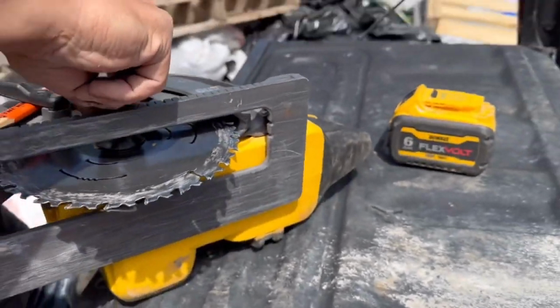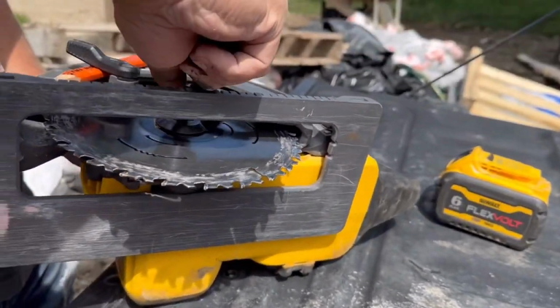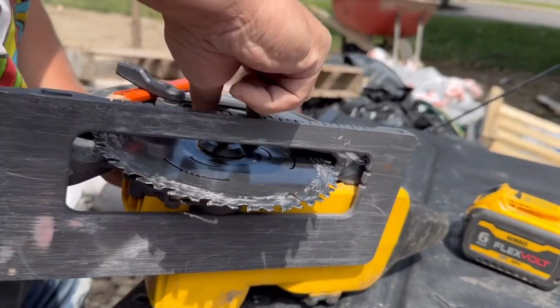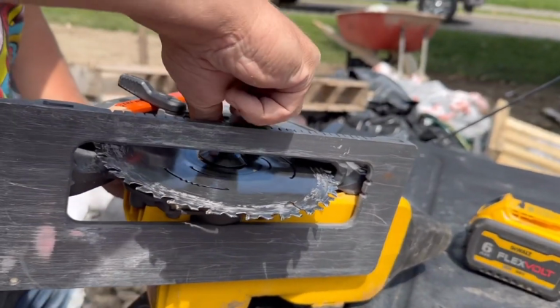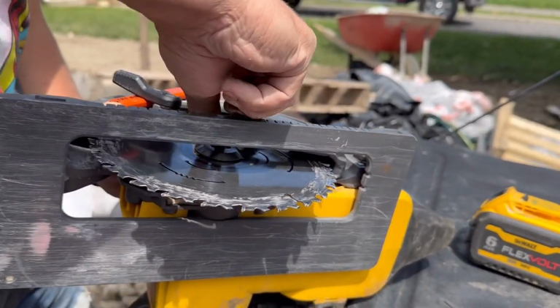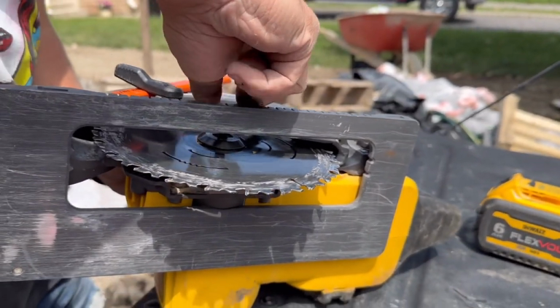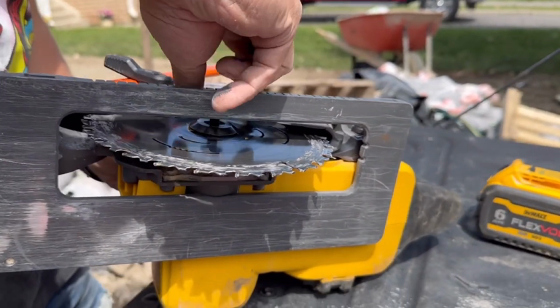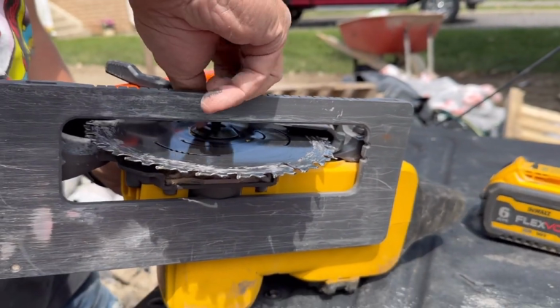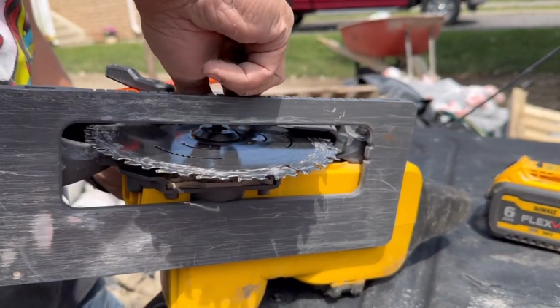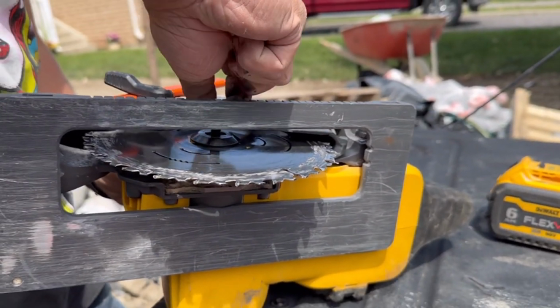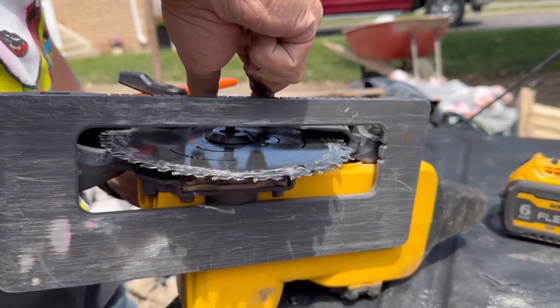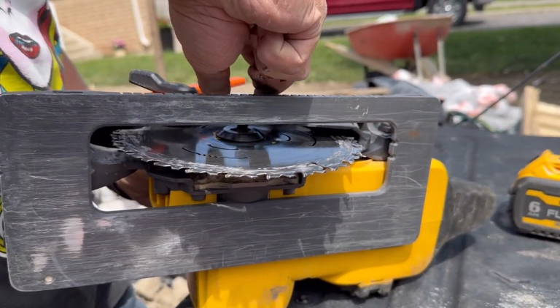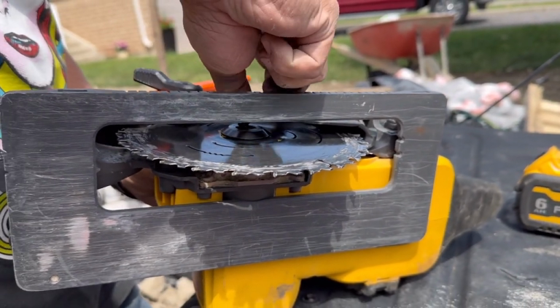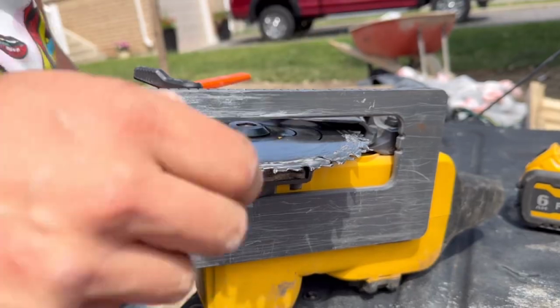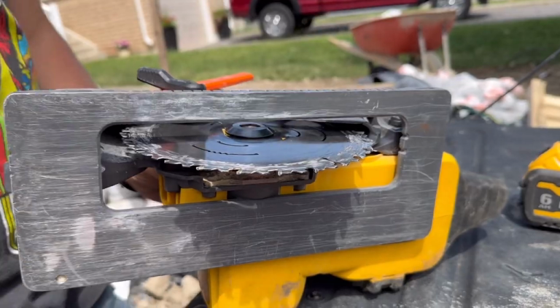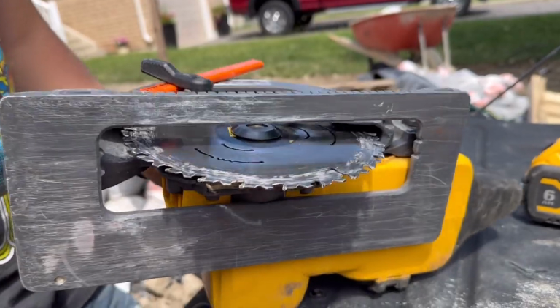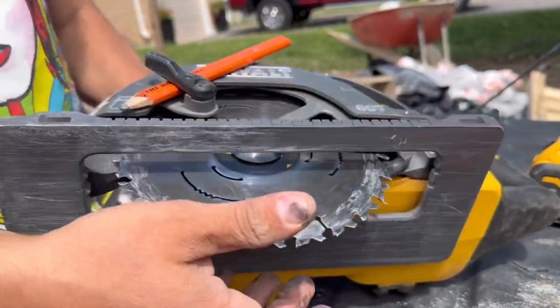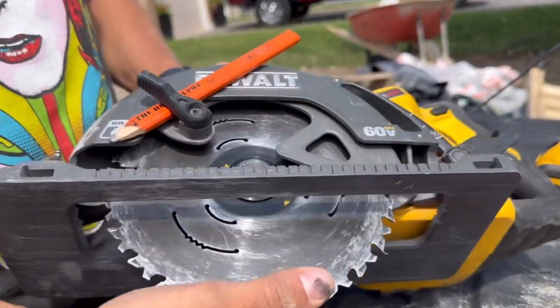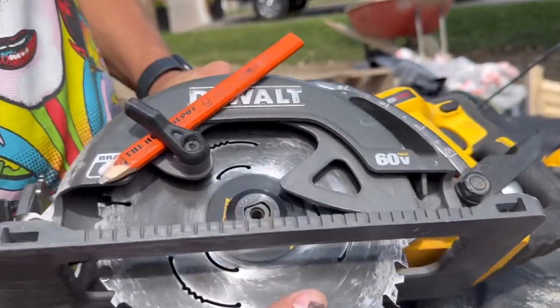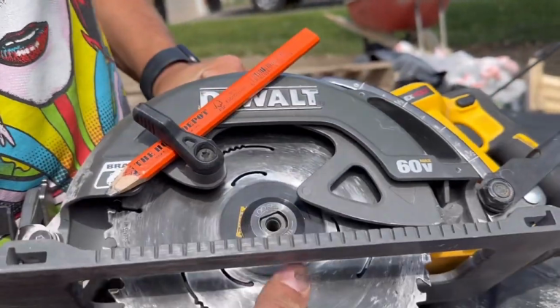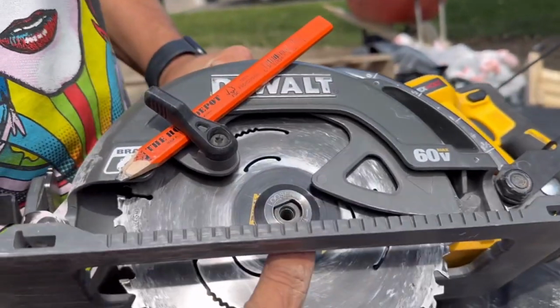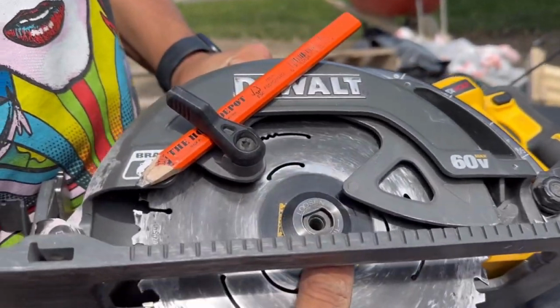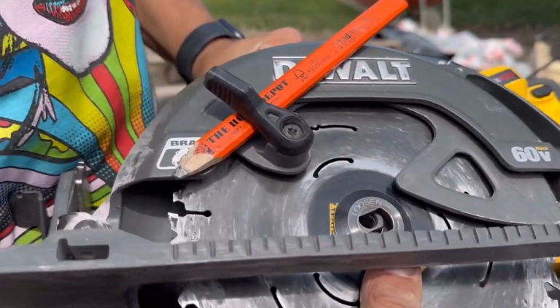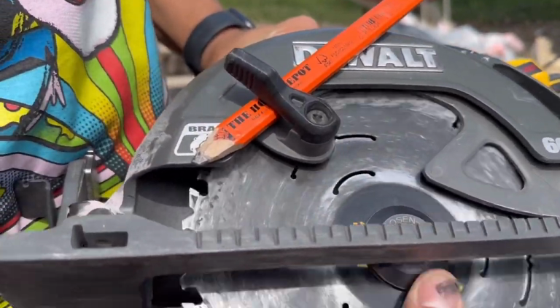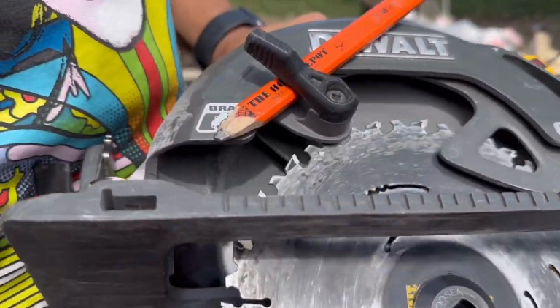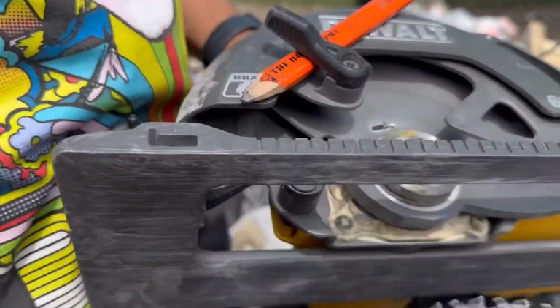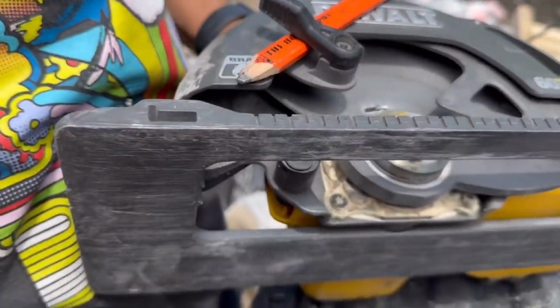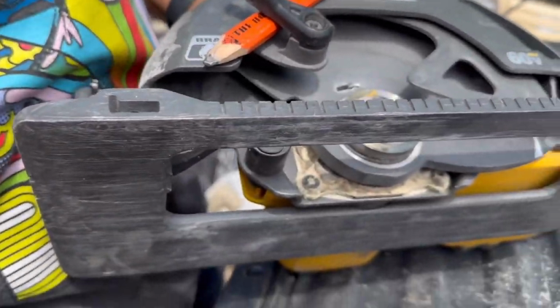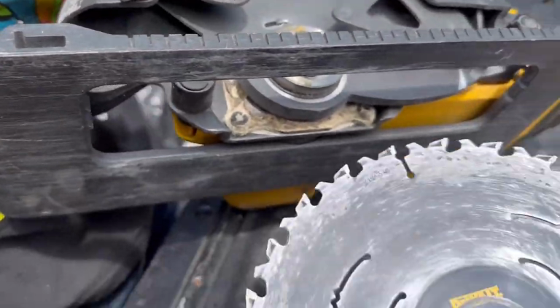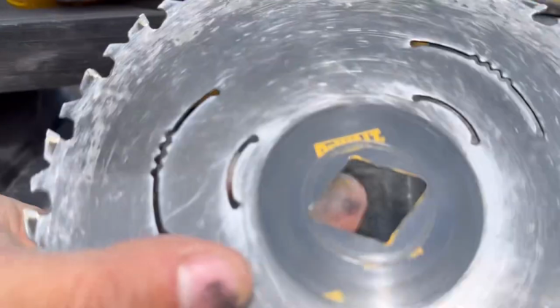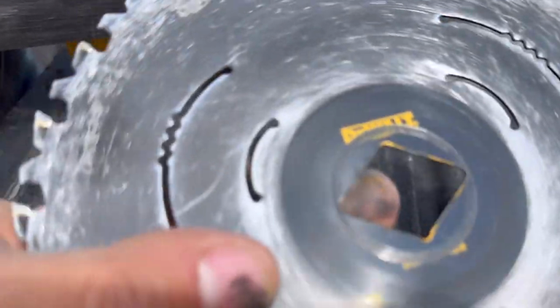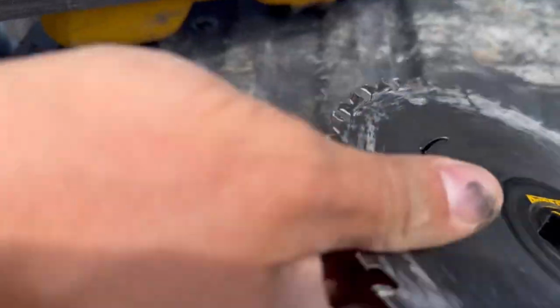Some tips are great for beginners. If you already know the tip and you're such a pro, don't sweat it, bro. Pull that off — you see how we have the diamond punched out of that?